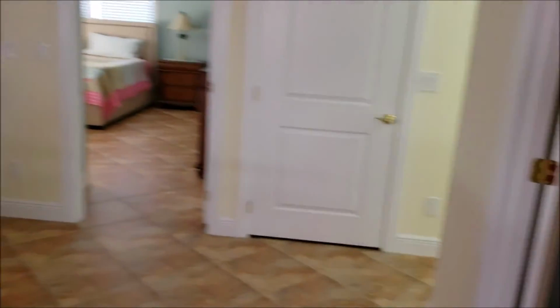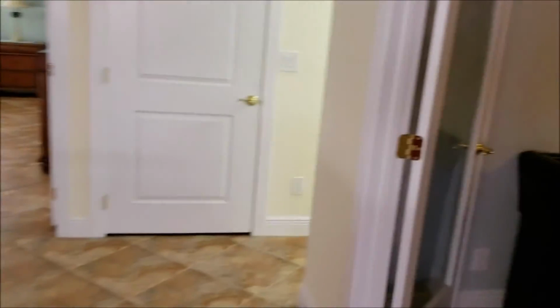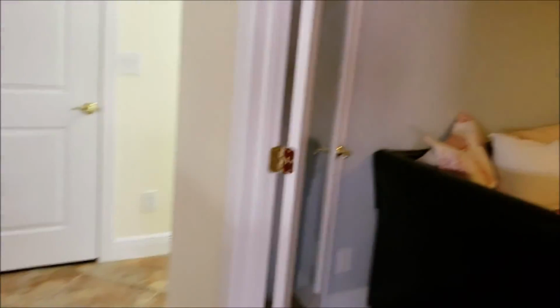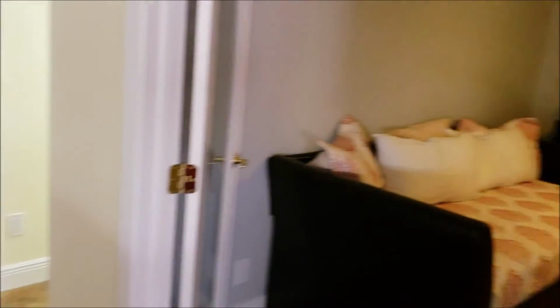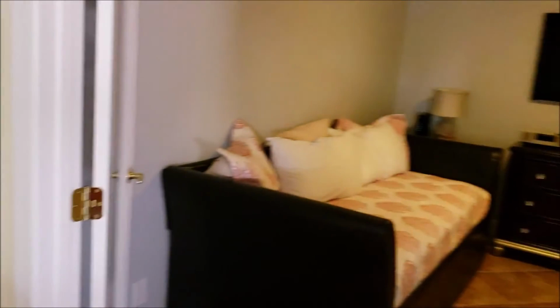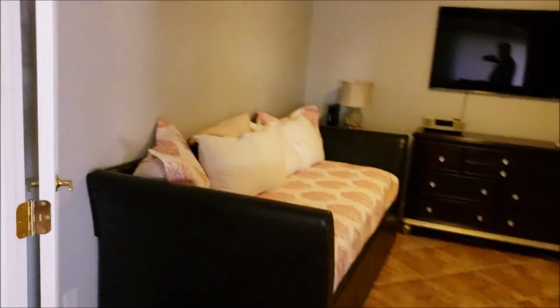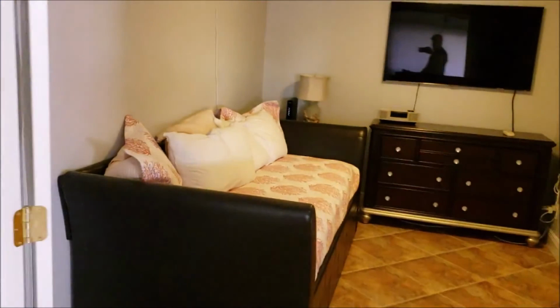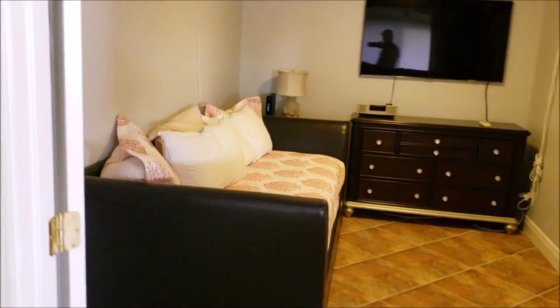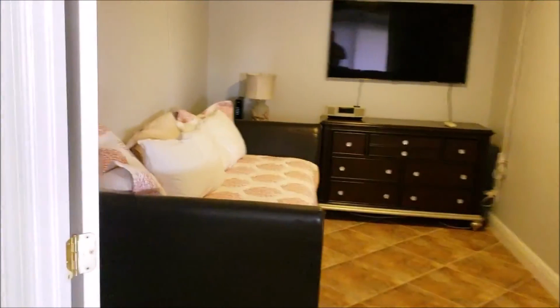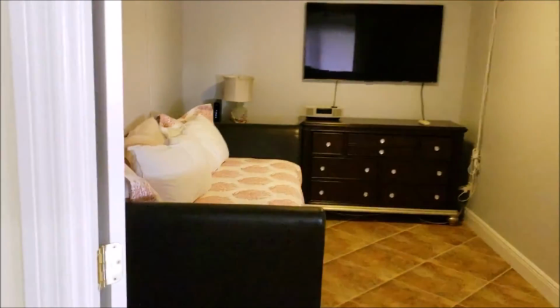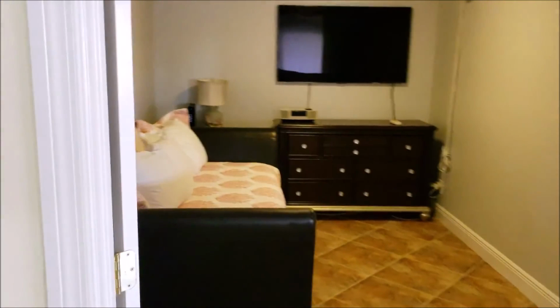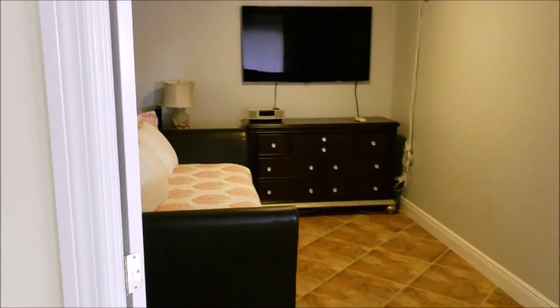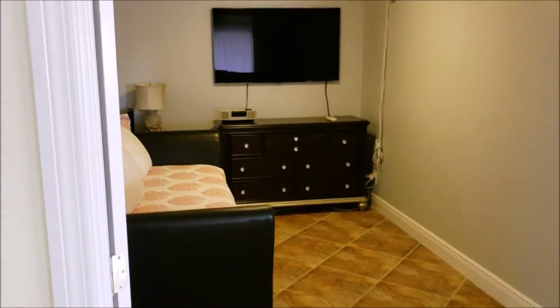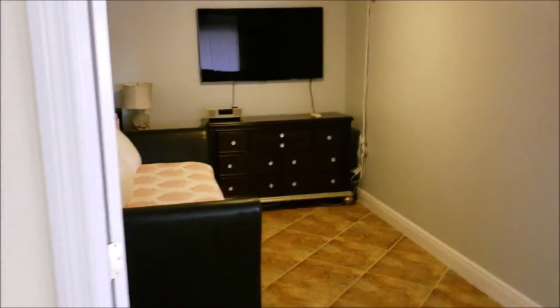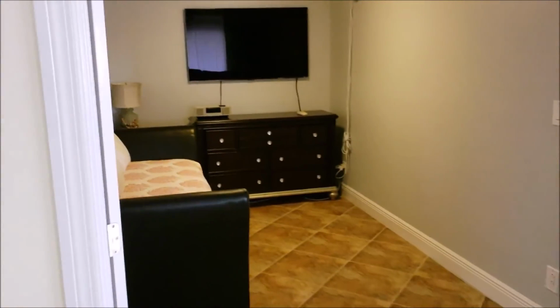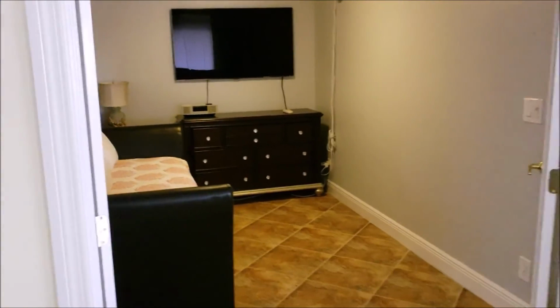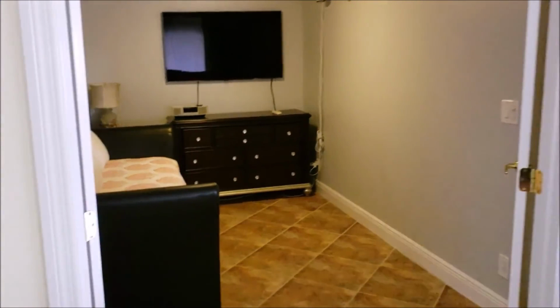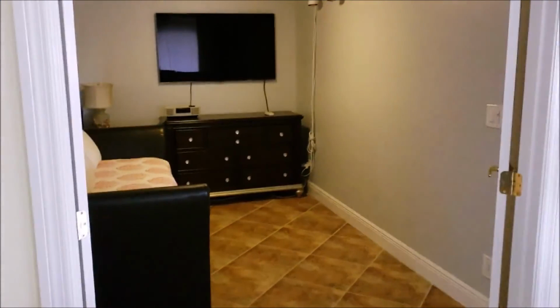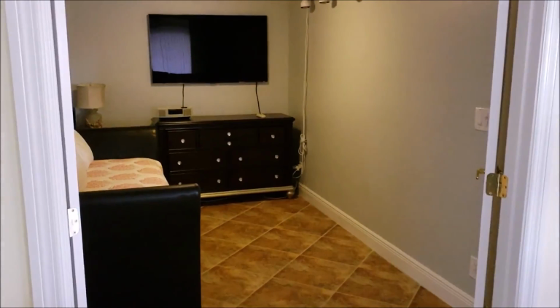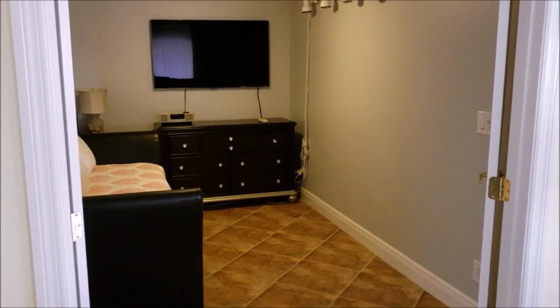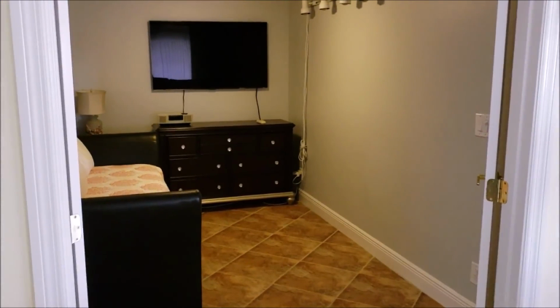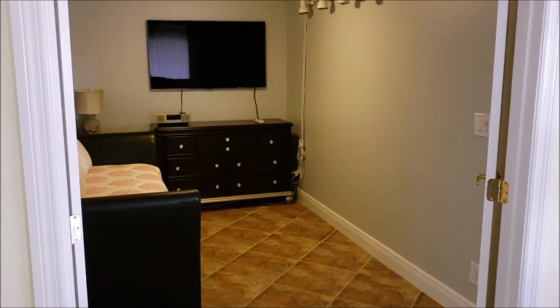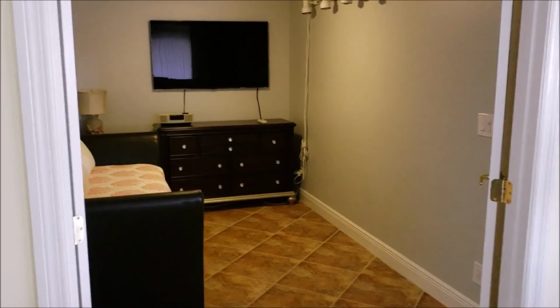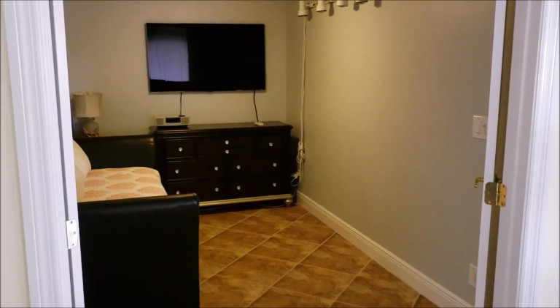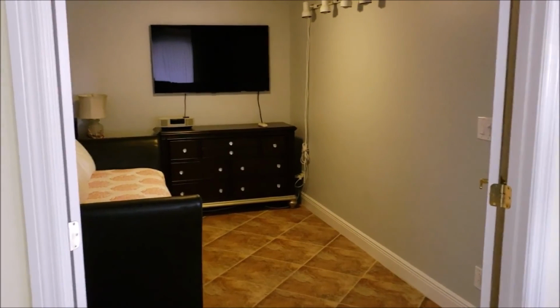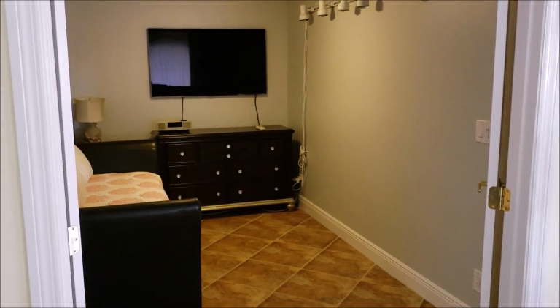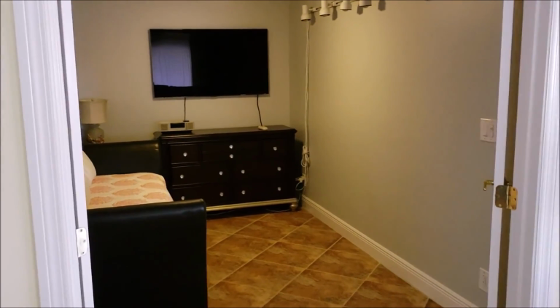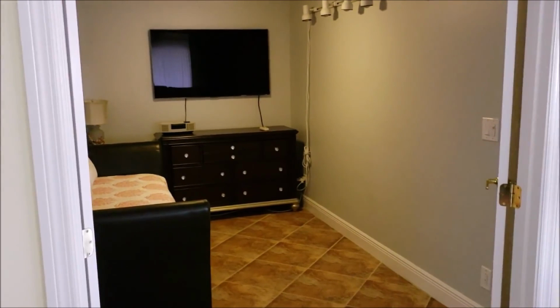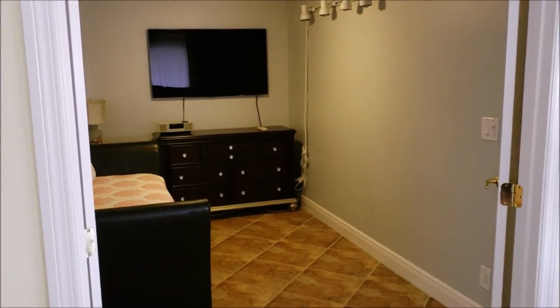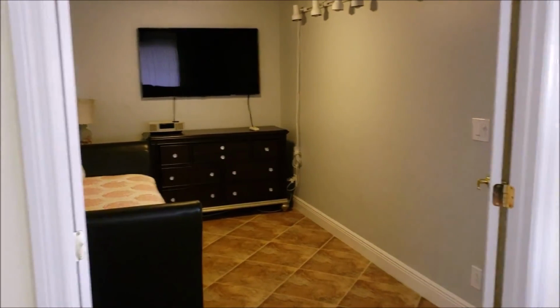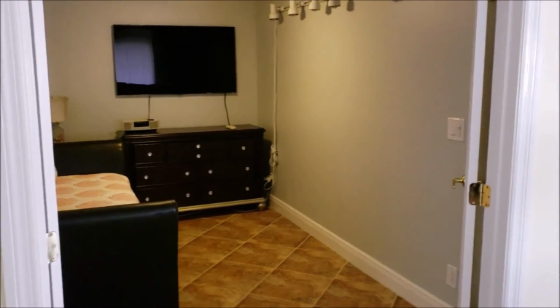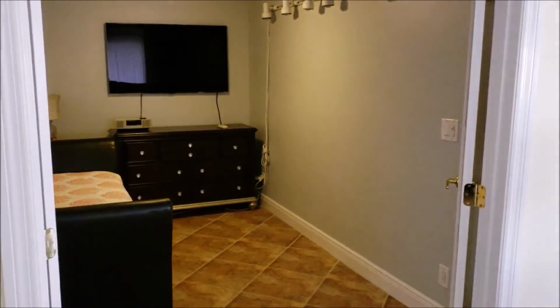This is the quote-unquote third bedroom. It's large enough, it's got the space, but no closet.